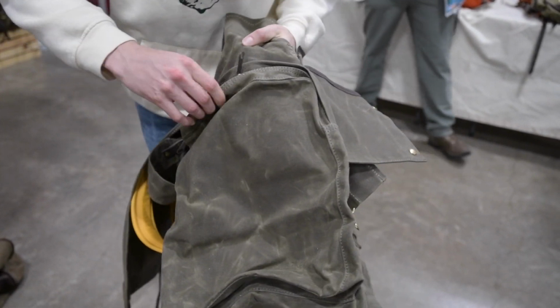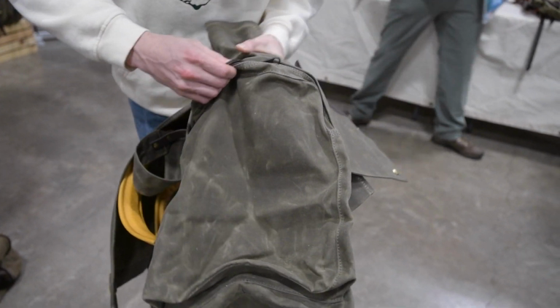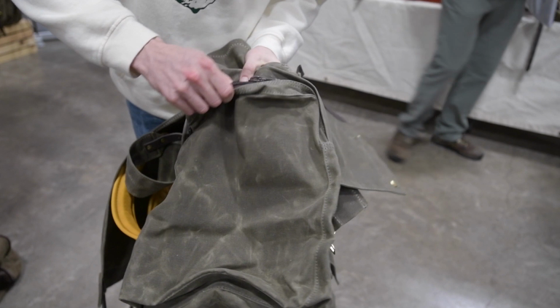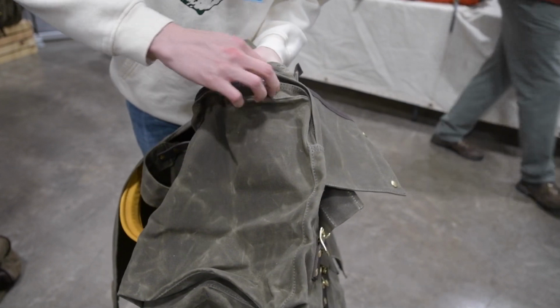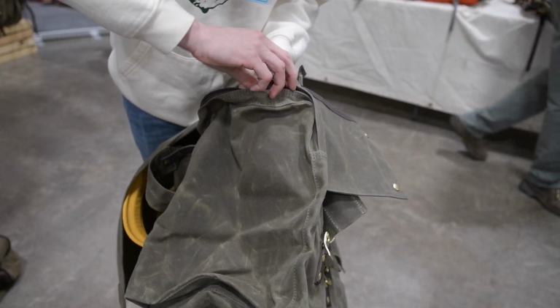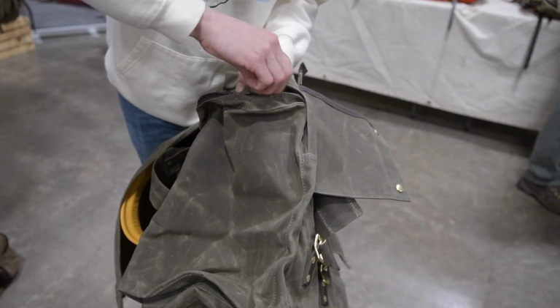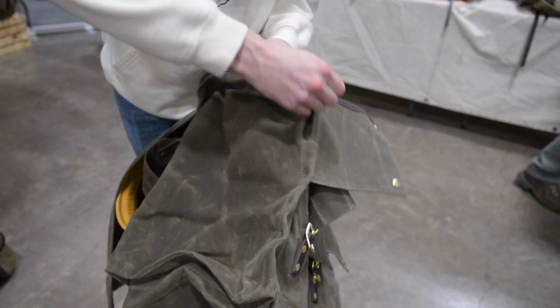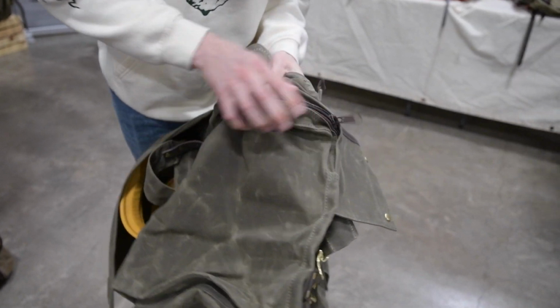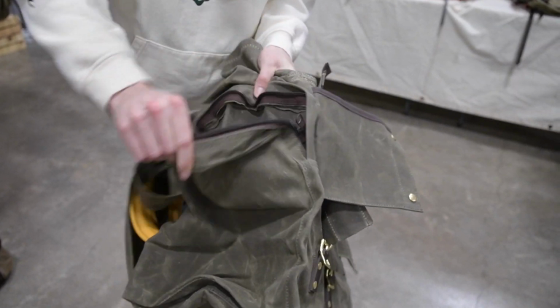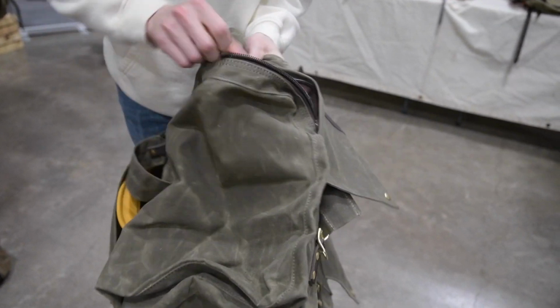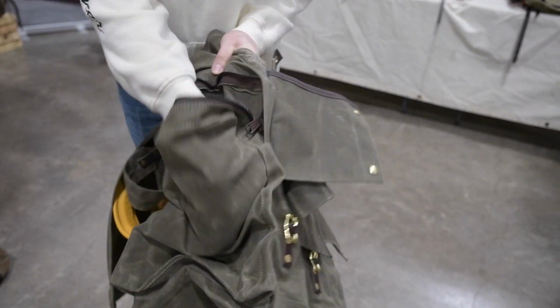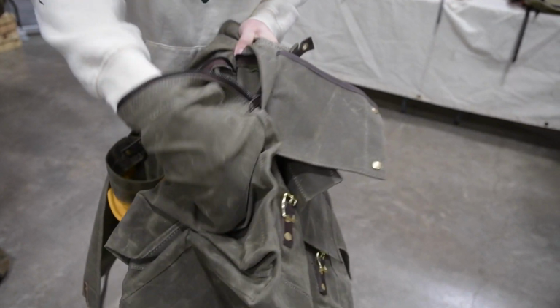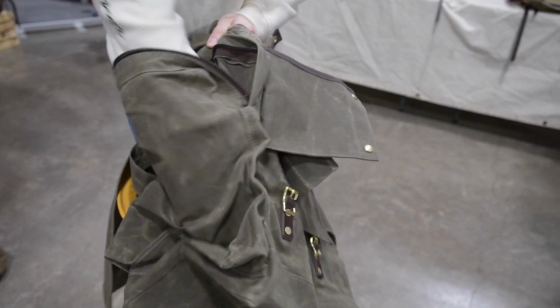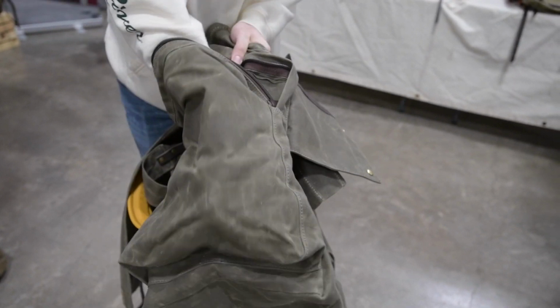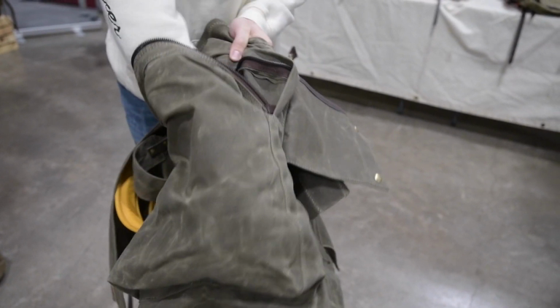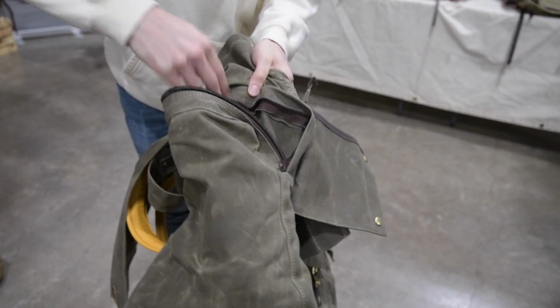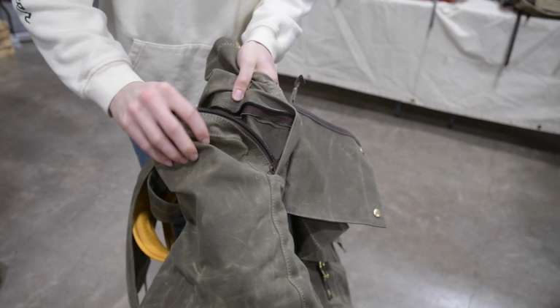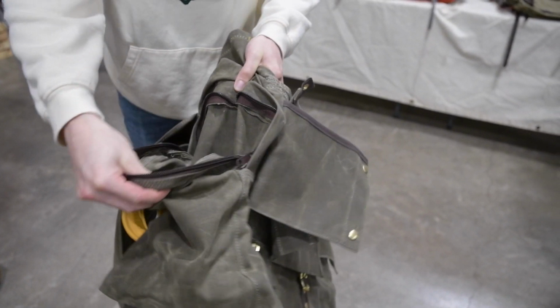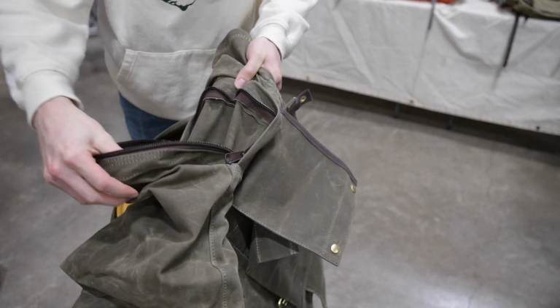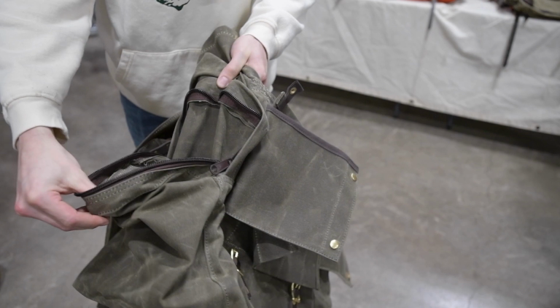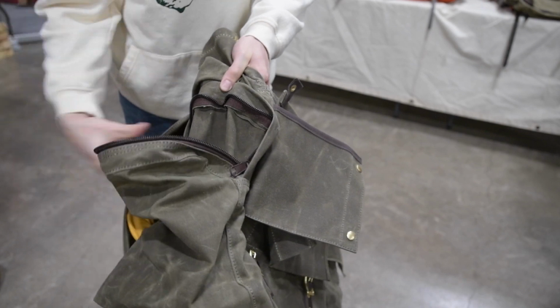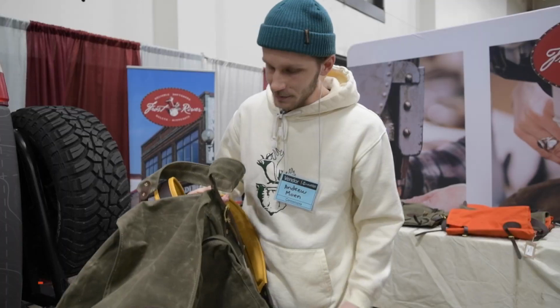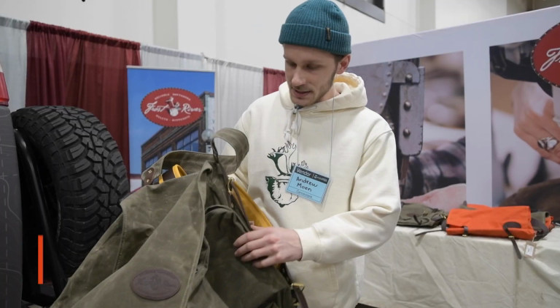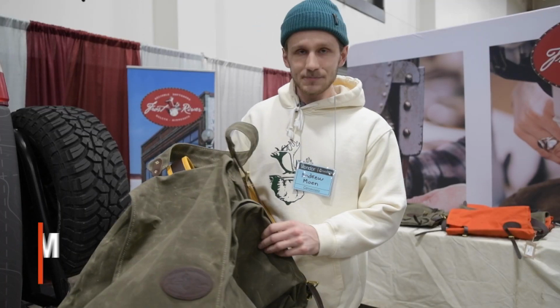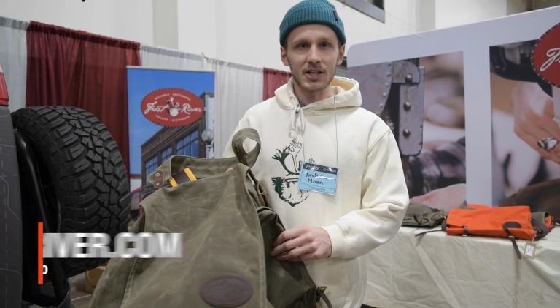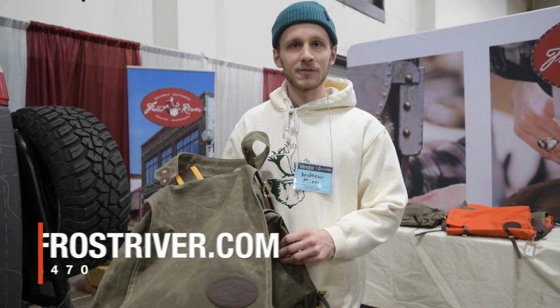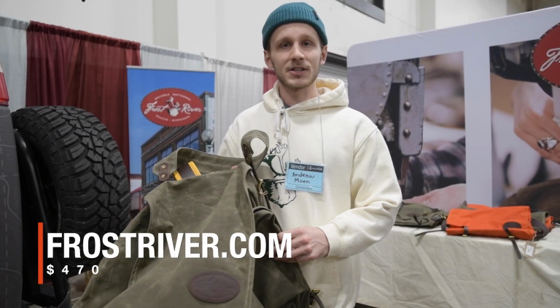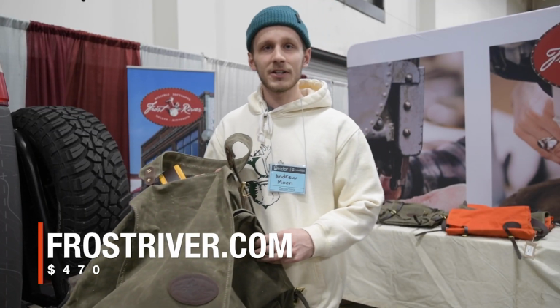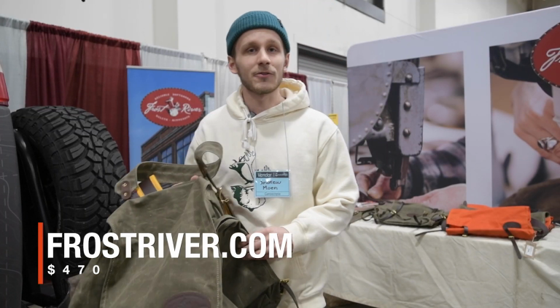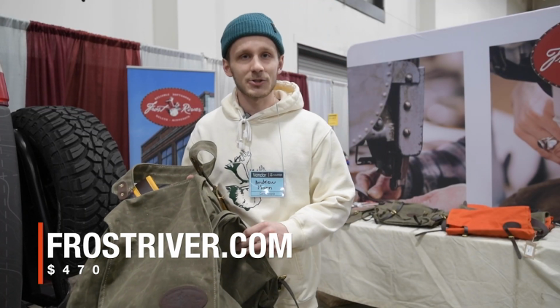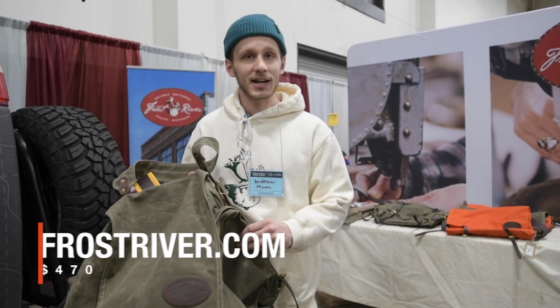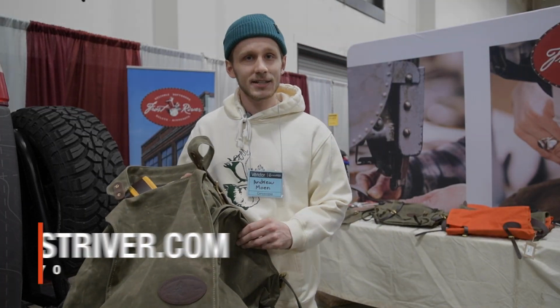That's why we have a lifetime guarantee on our stuff as well. So any manufacturer defects — if it breaks, we'll take care of you, we'll get it fixed. These sell for $4.70 on frostriver.com.